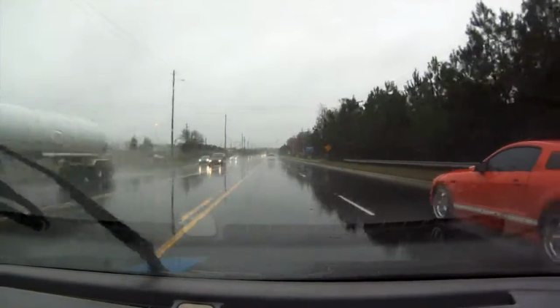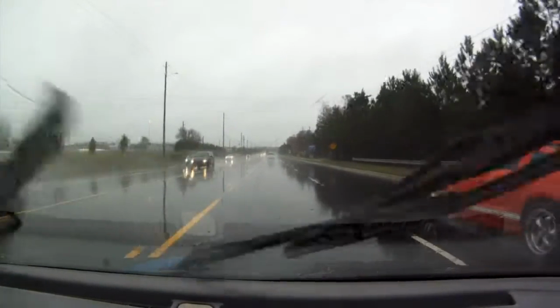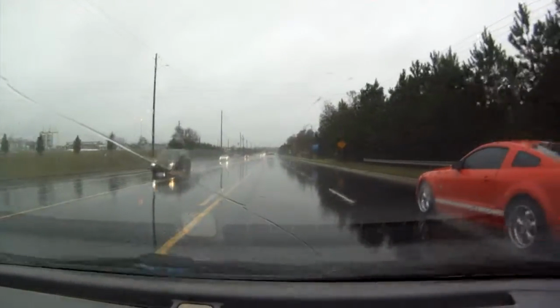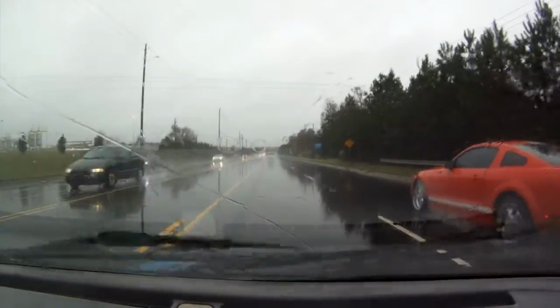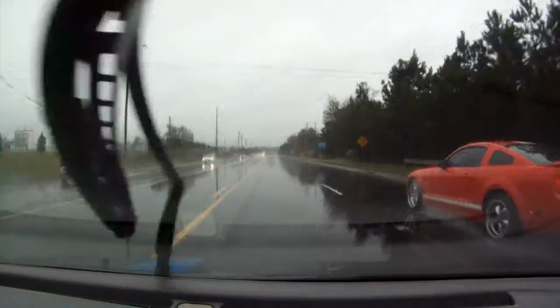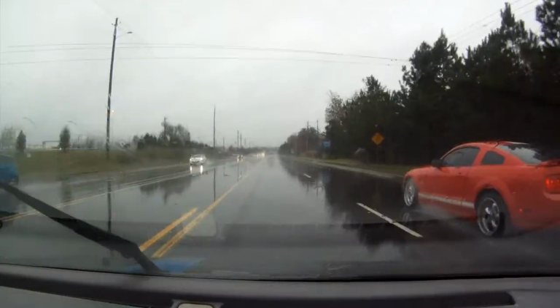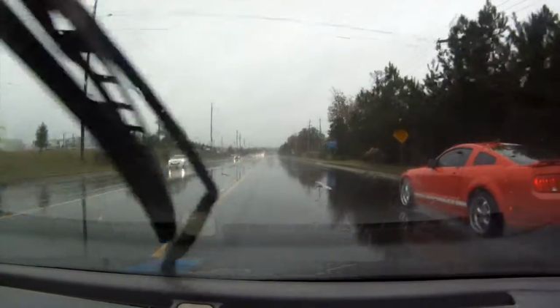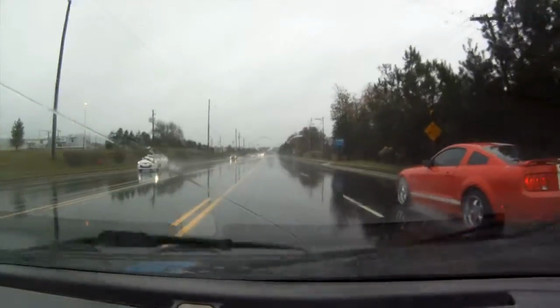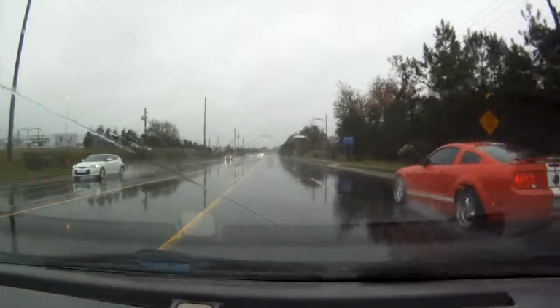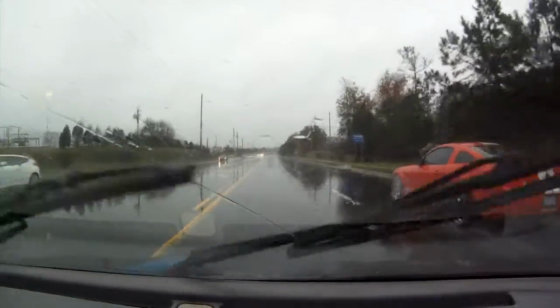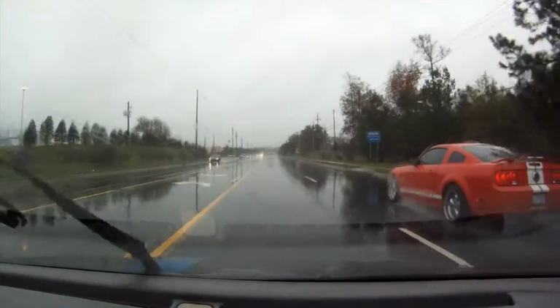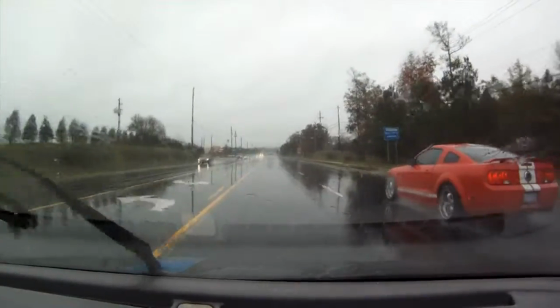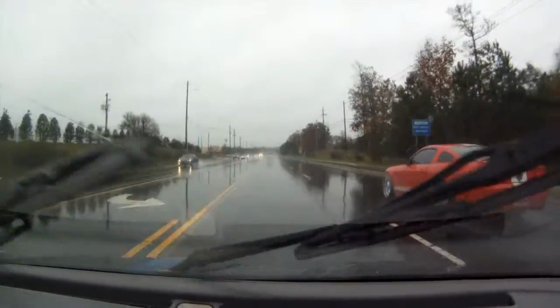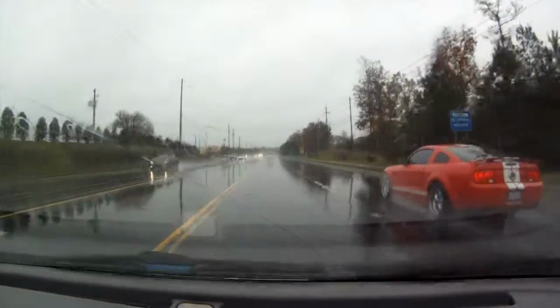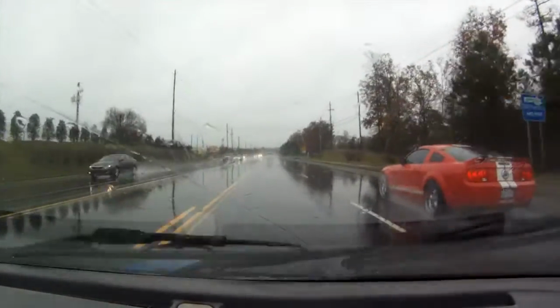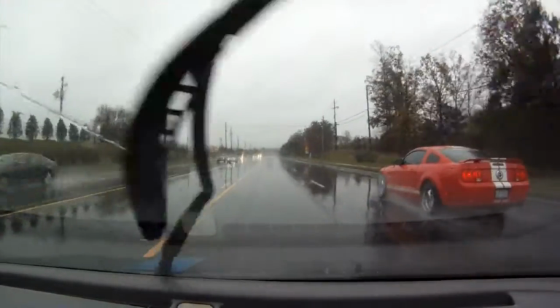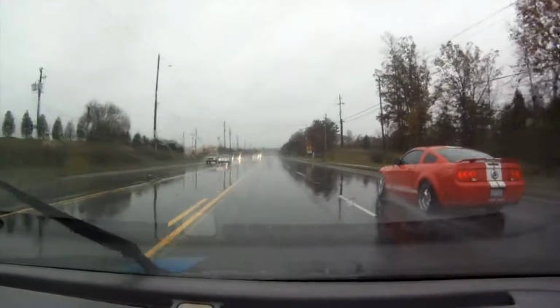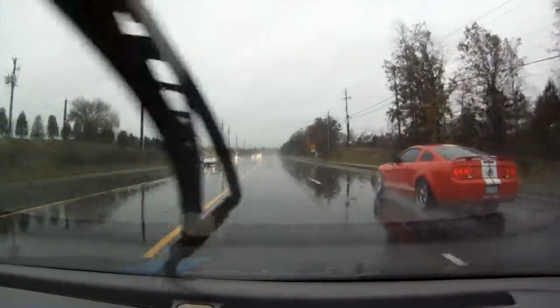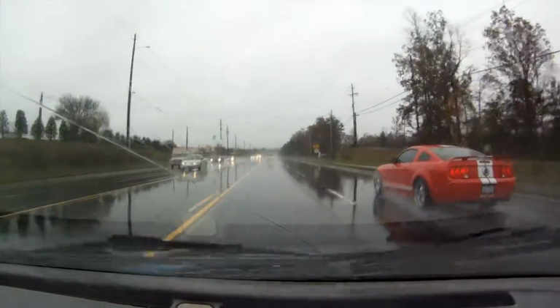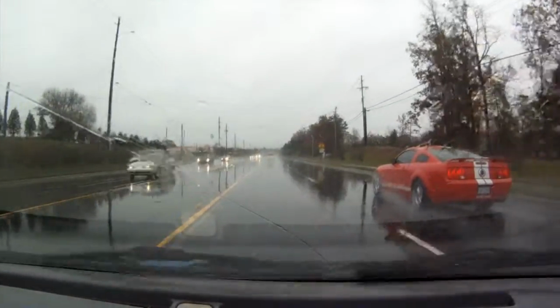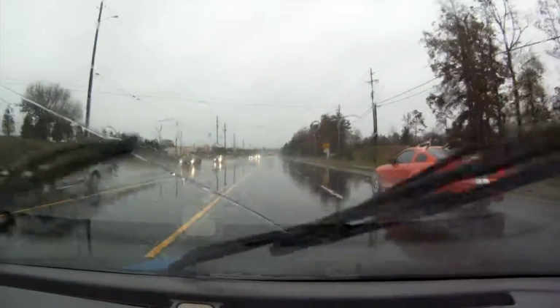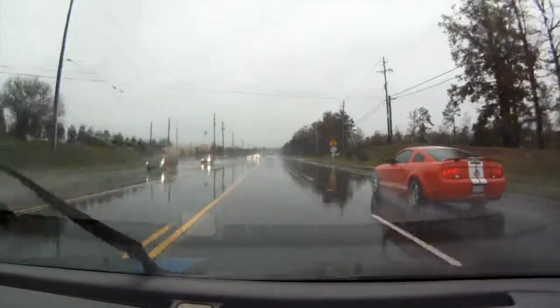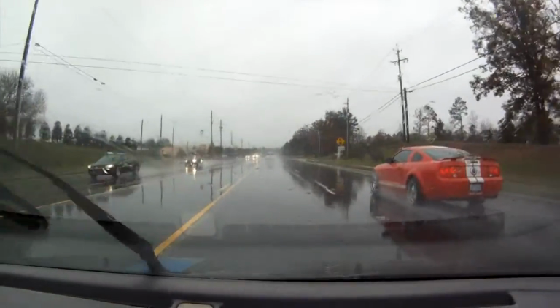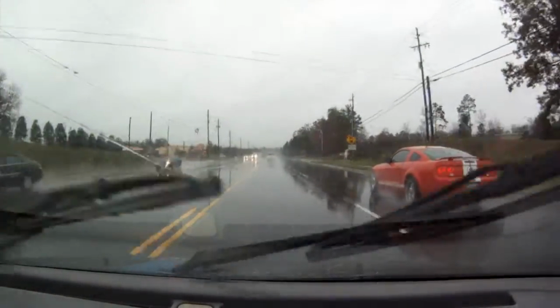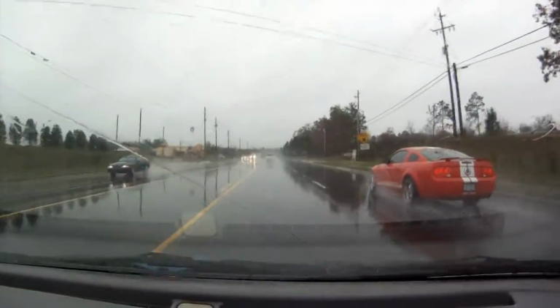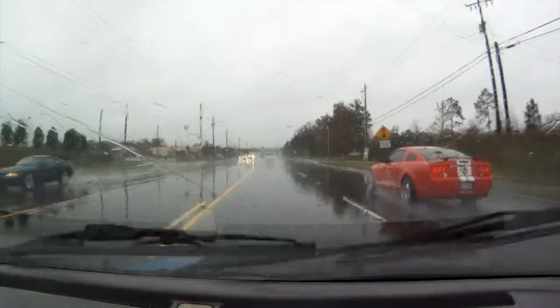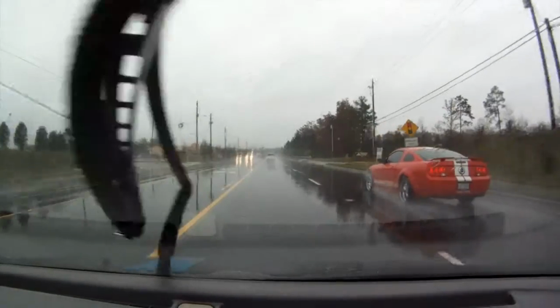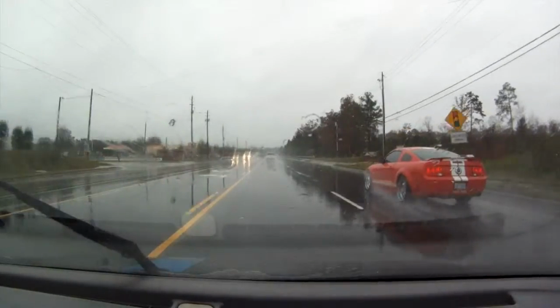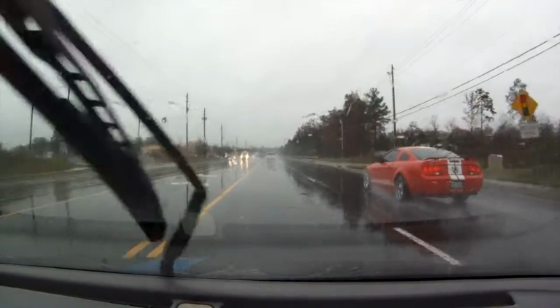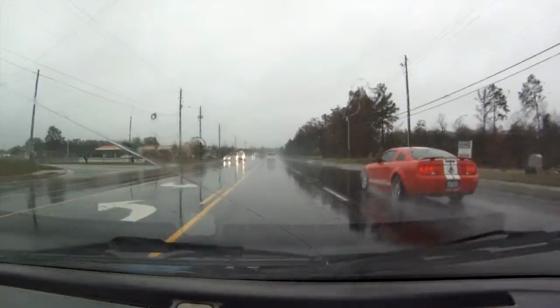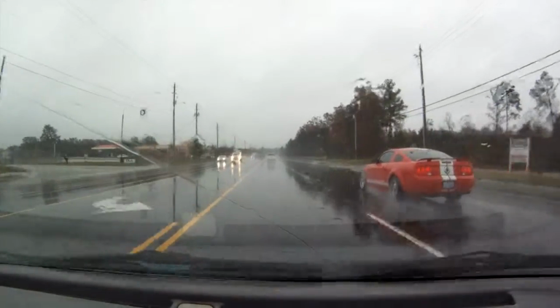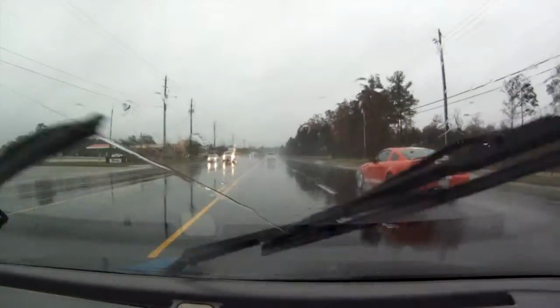This first one looks kind of like Mario's, except it has a hood scoop on it and the stripes do not go all the way down the hood.